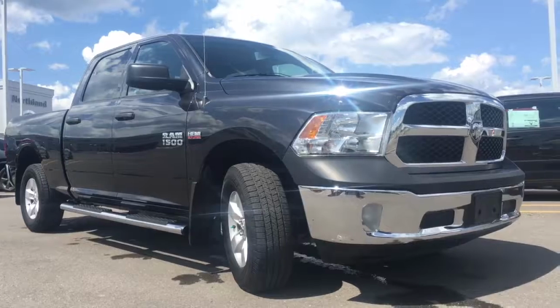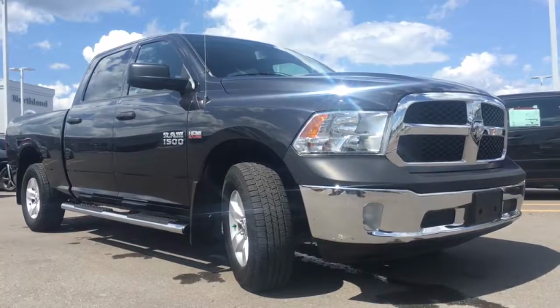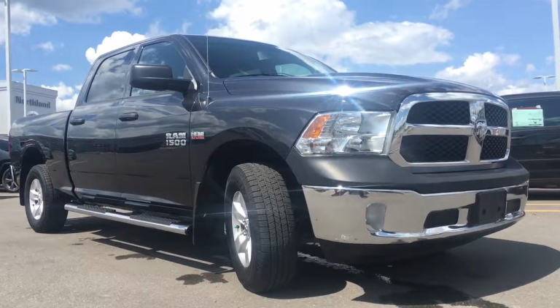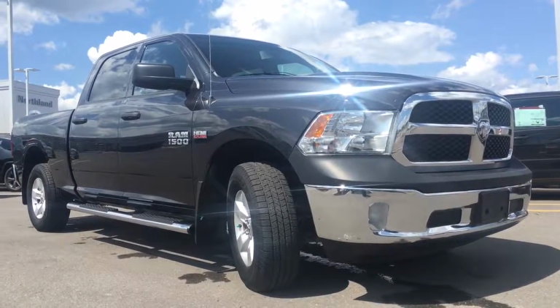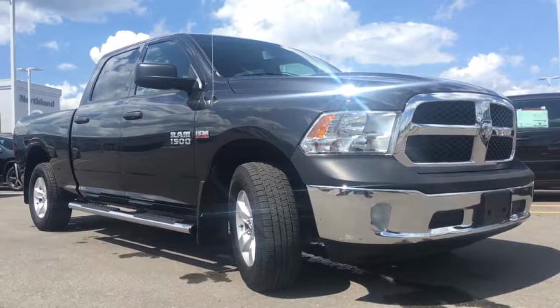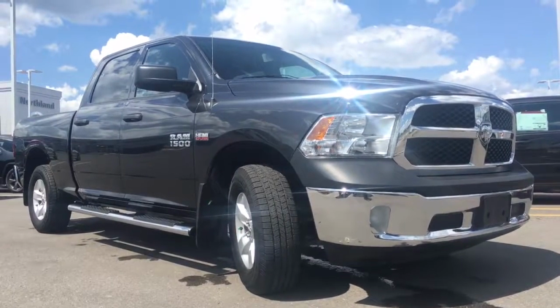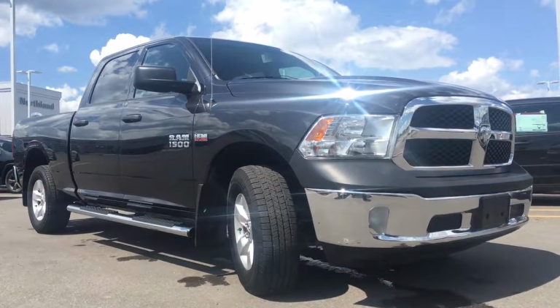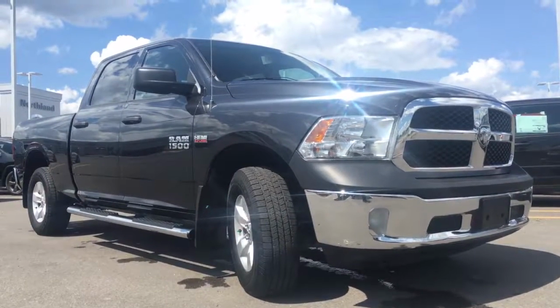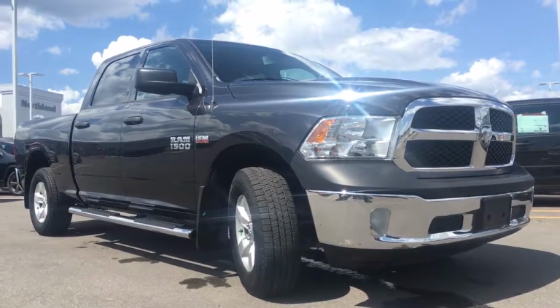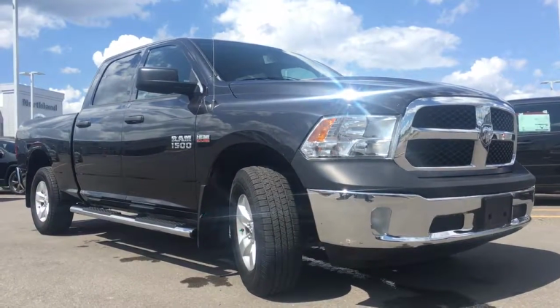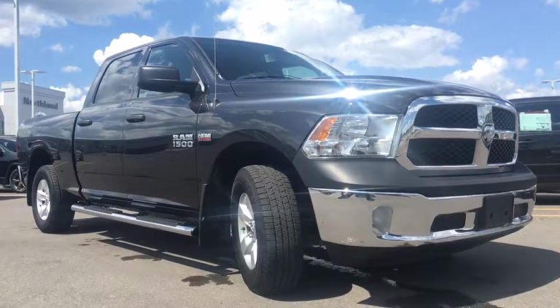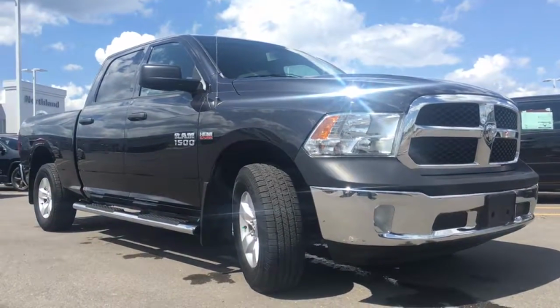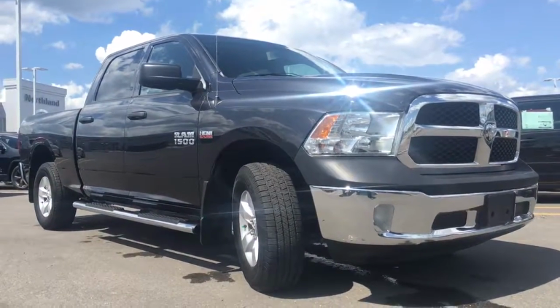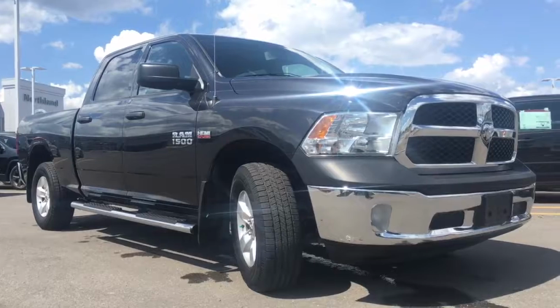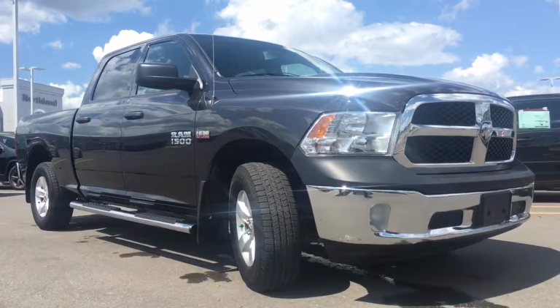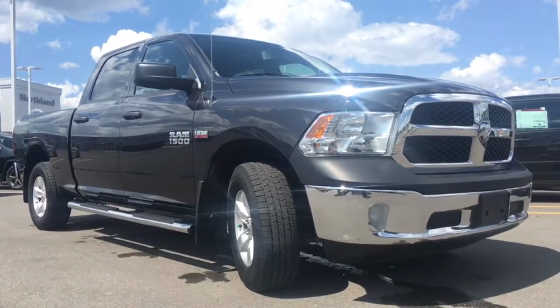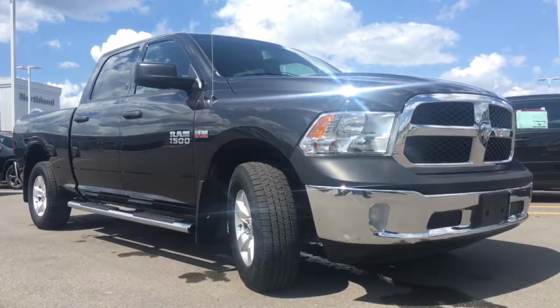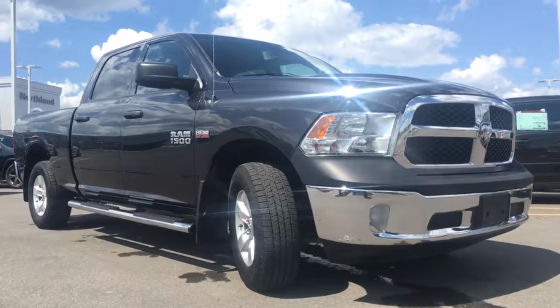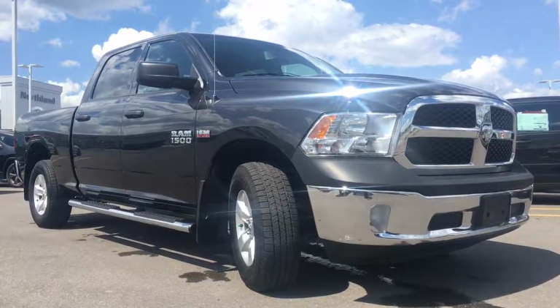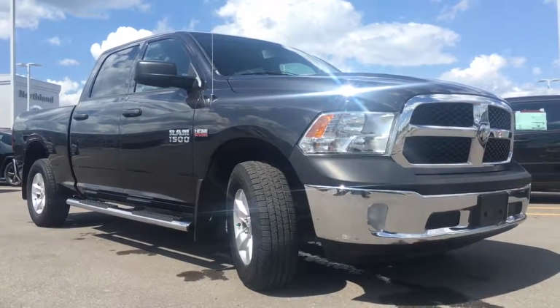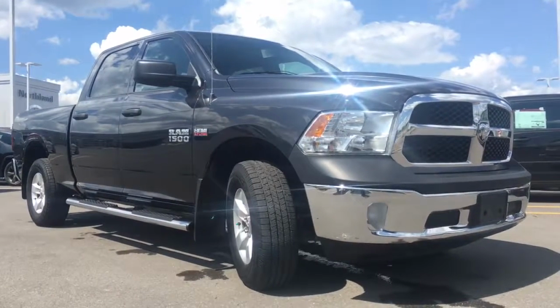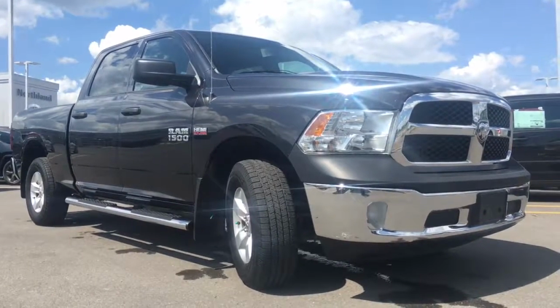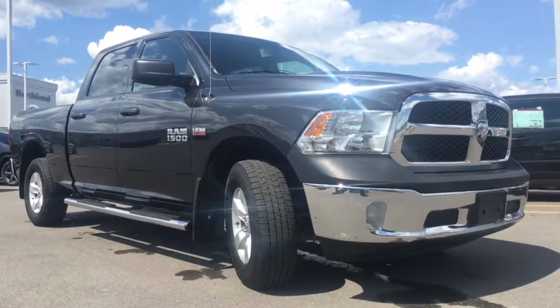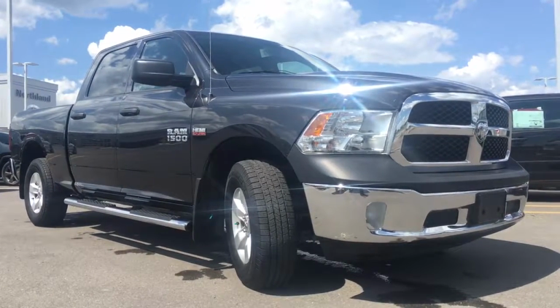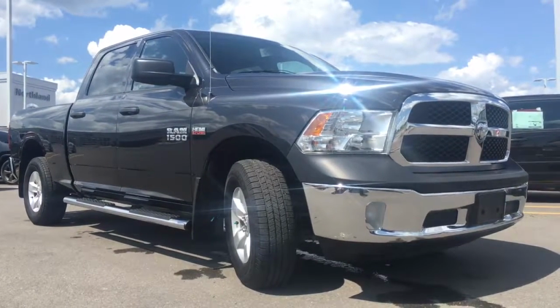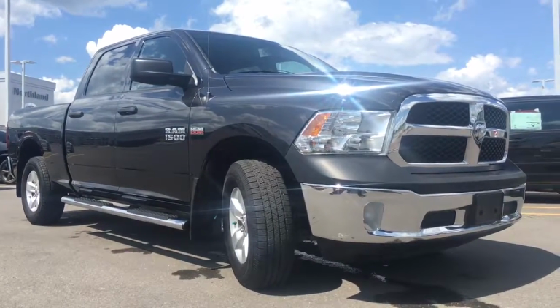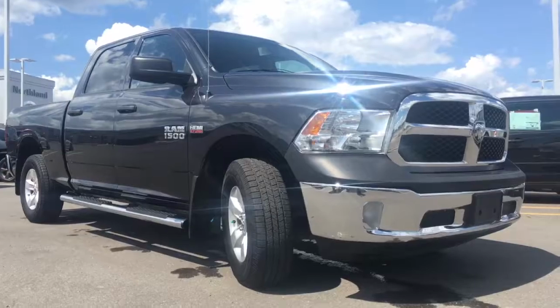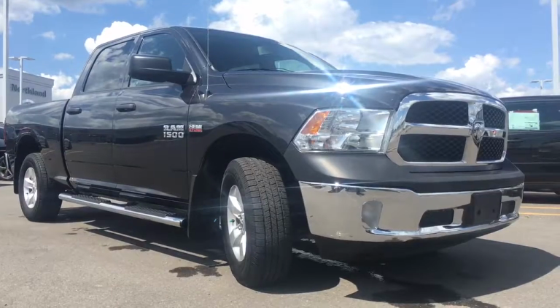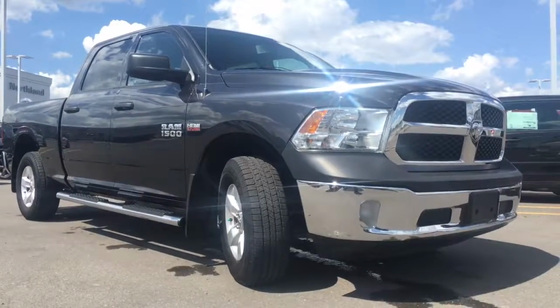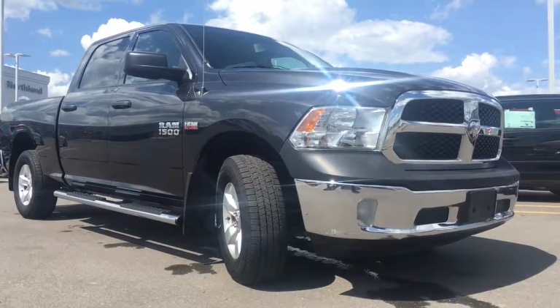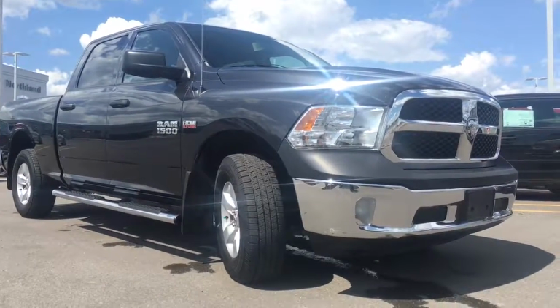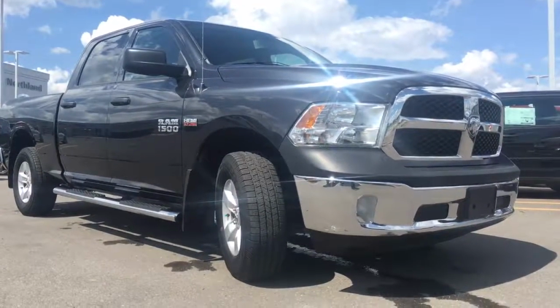Hello and welcome to Northland Dodge in Prince George, BC. My name is Cheyenne and today I'm here to walk you through this 2014 Ram 1500 ST 4x4. This is a four-door crew cab short bed in the maximum steel metallic clear coat.